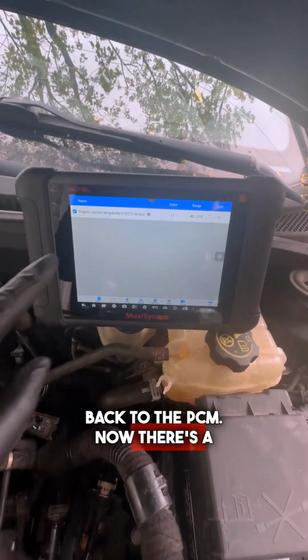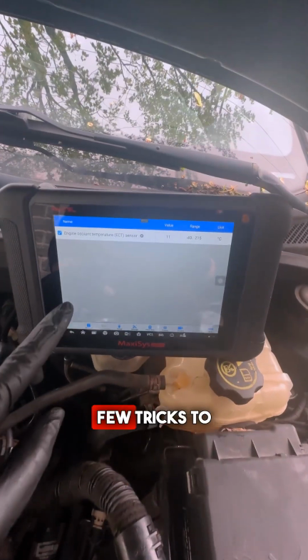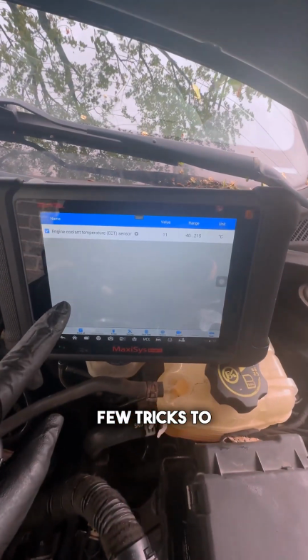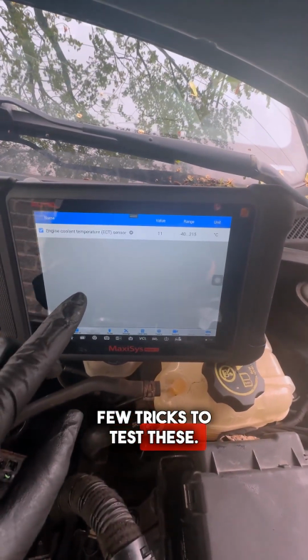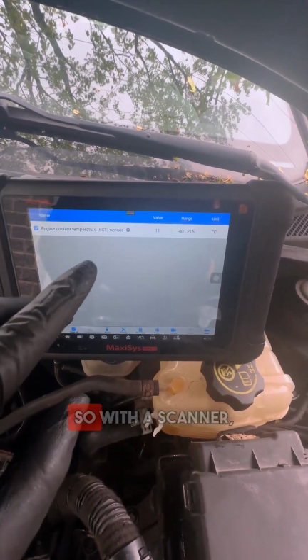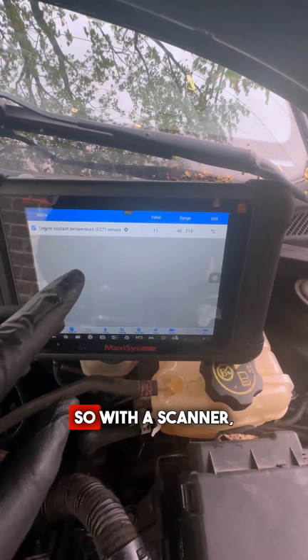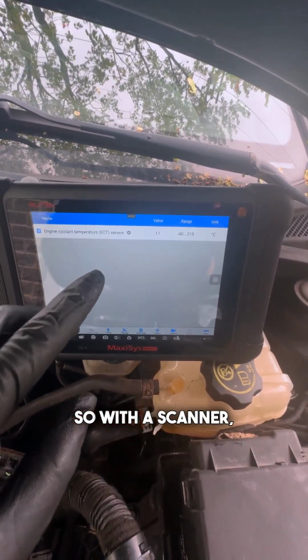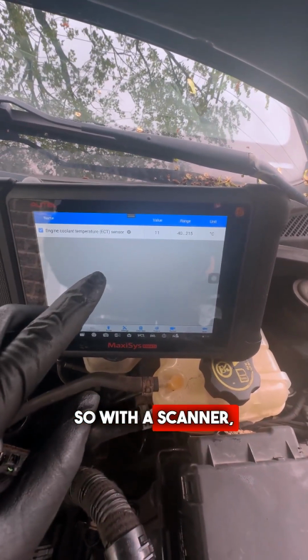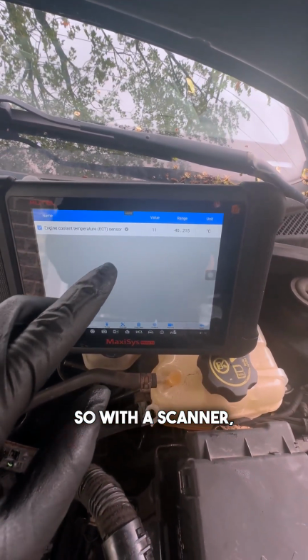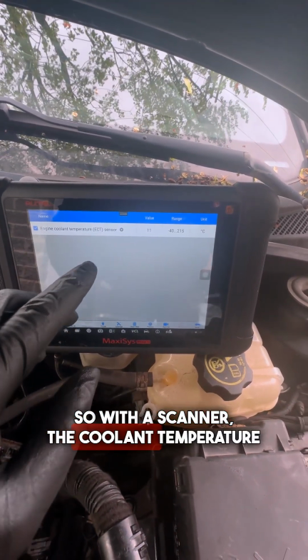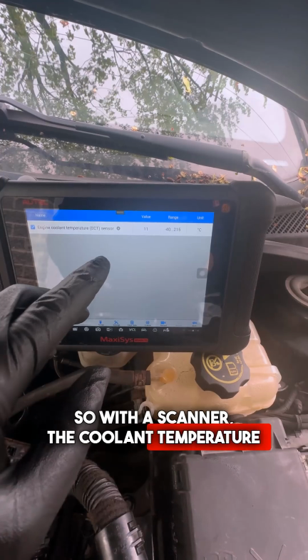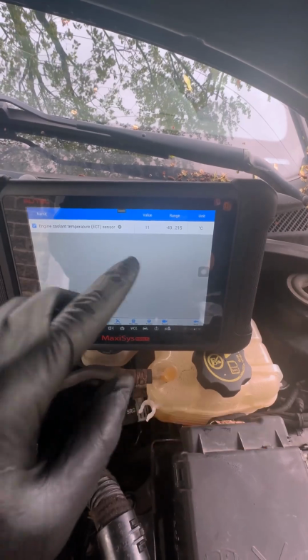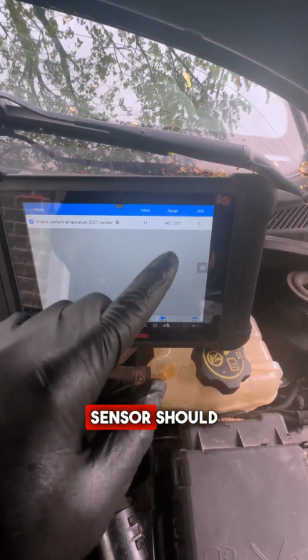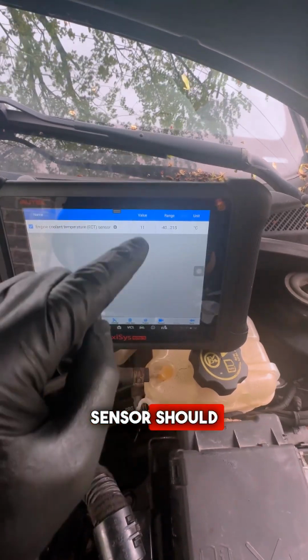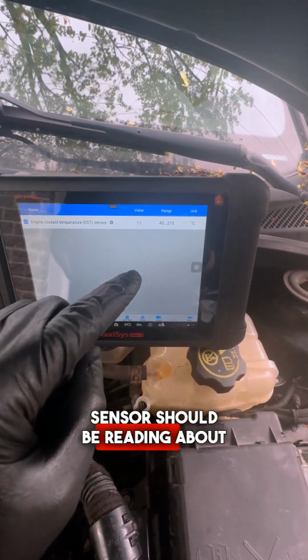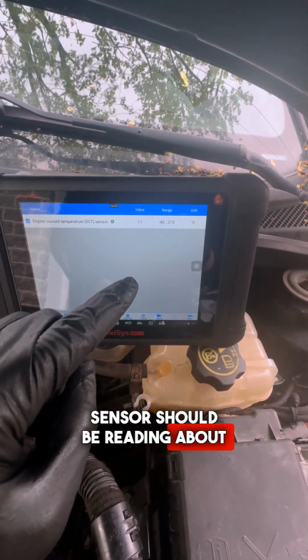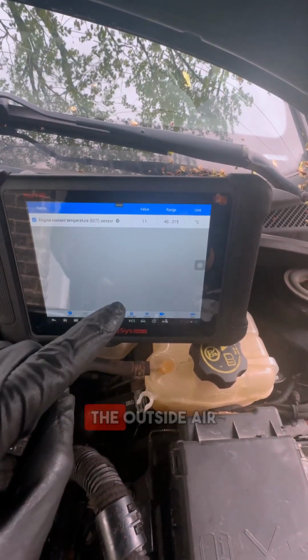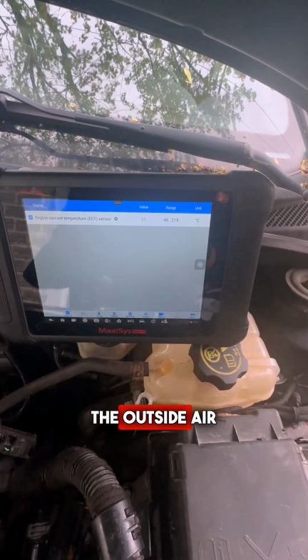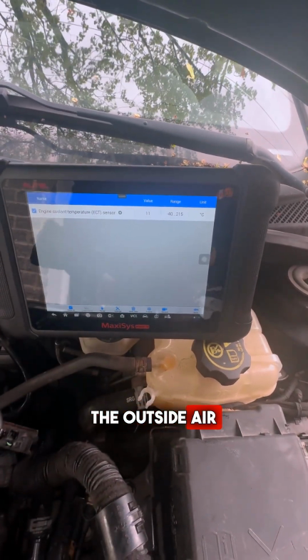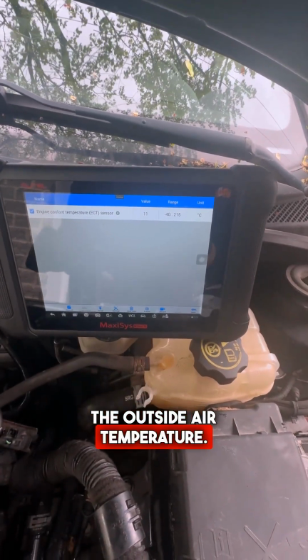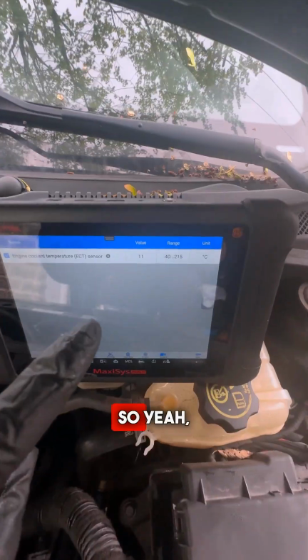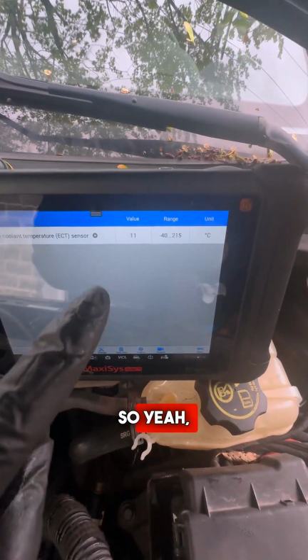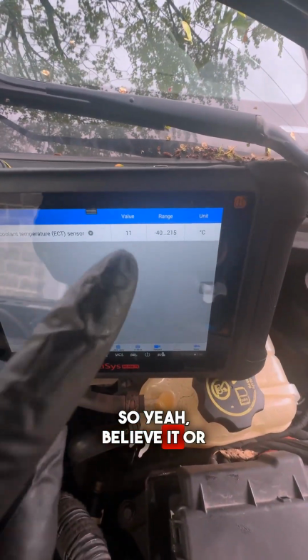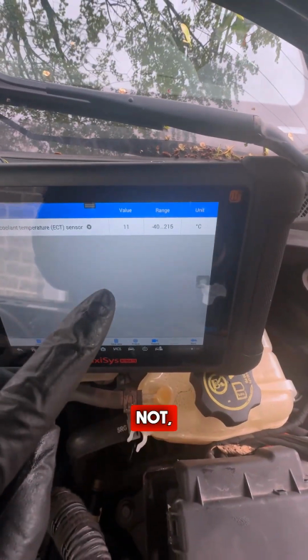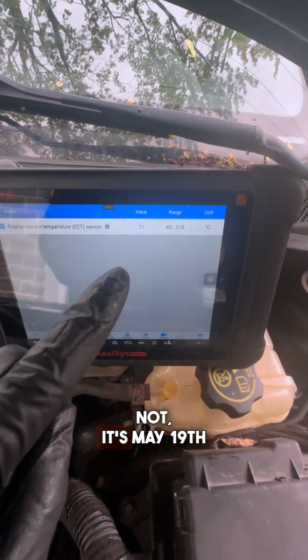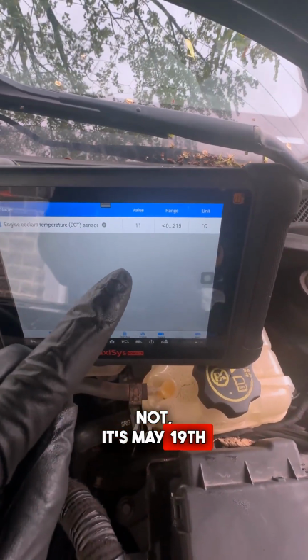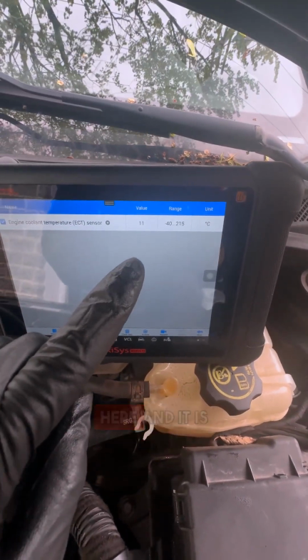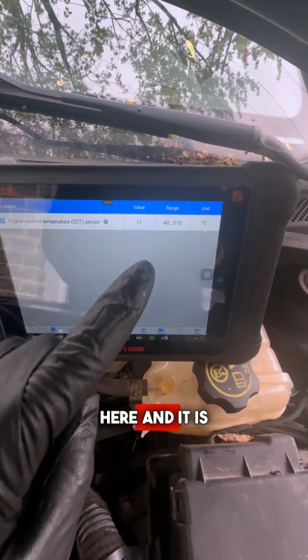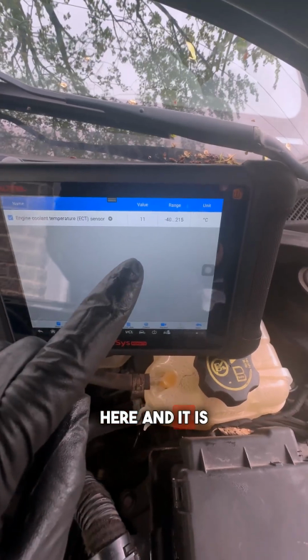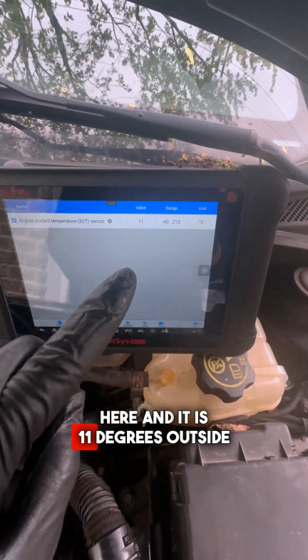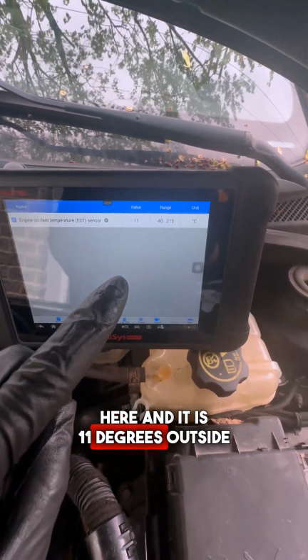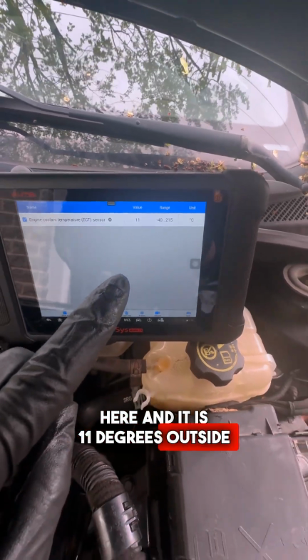There are a few tricks to test these. With a scanner, the coolant temperature sensor should be reading about the outside air temperature. It's May 19th and it is 11 degrees outside.